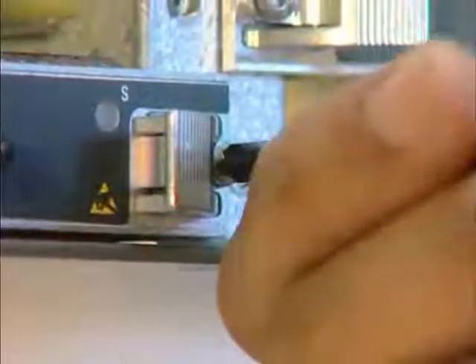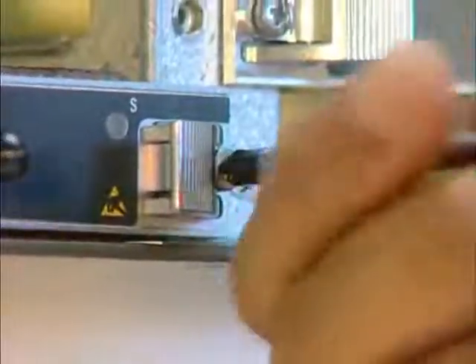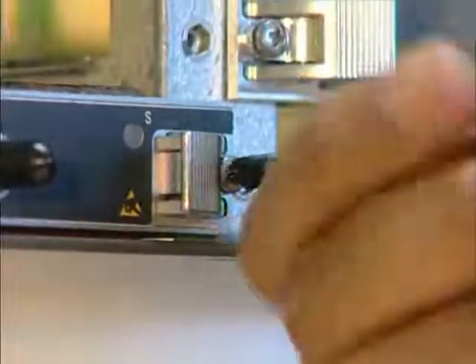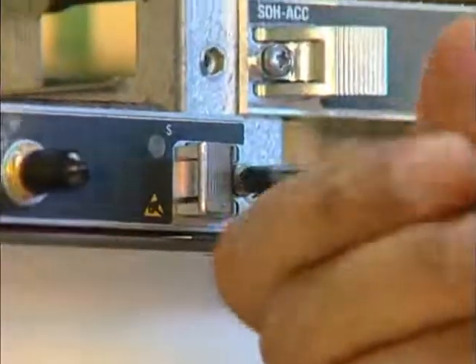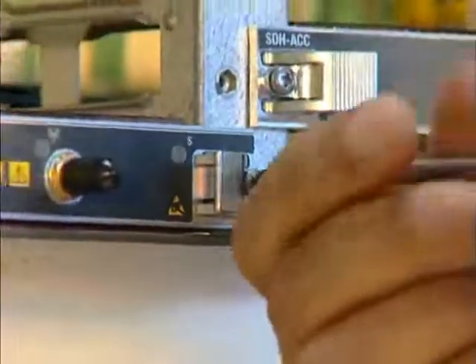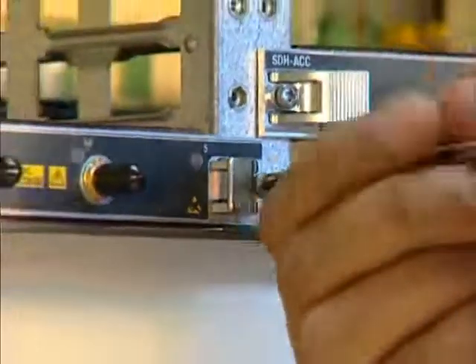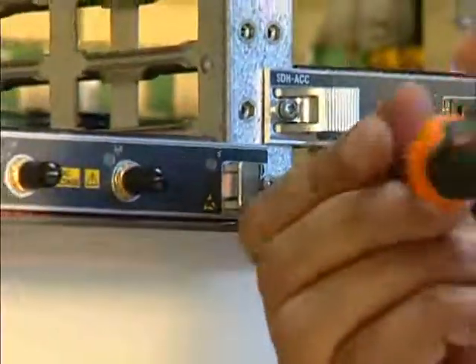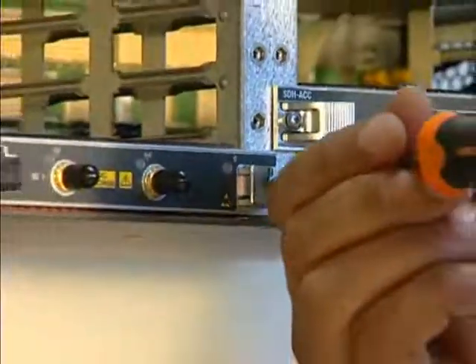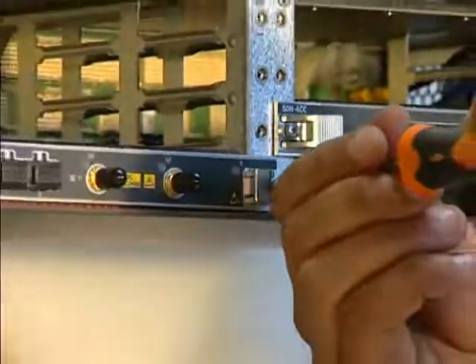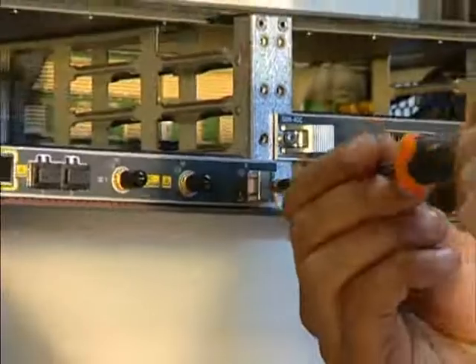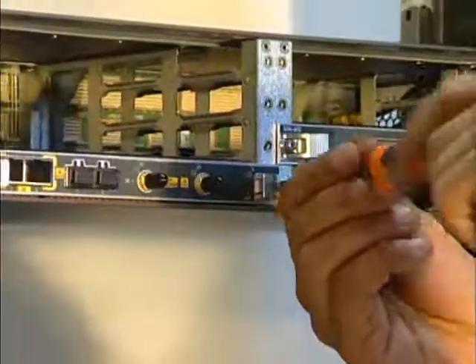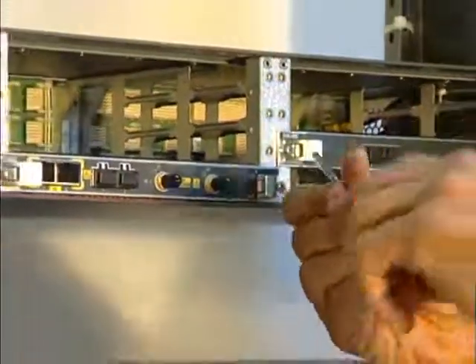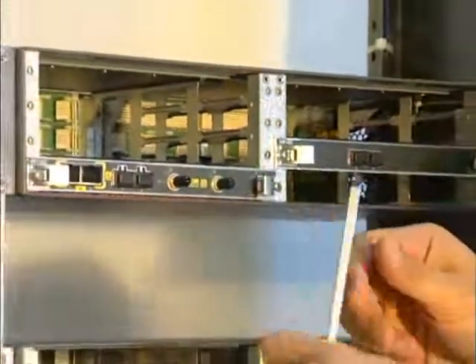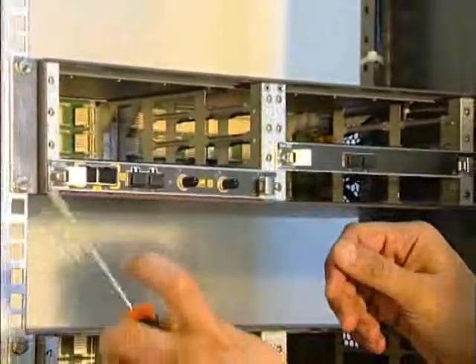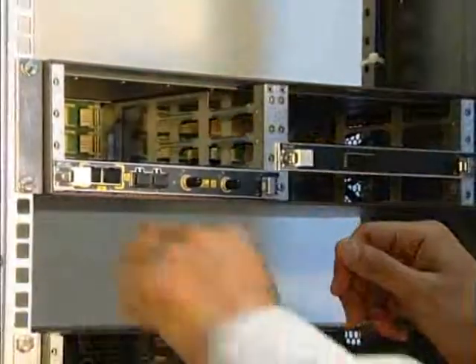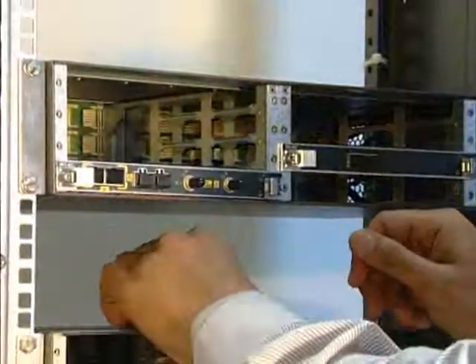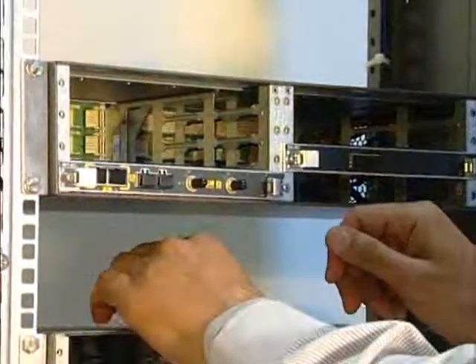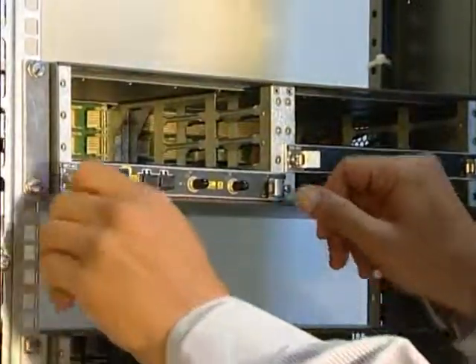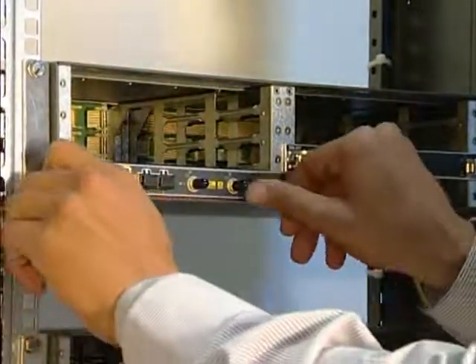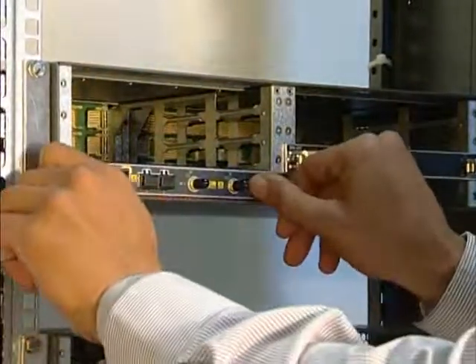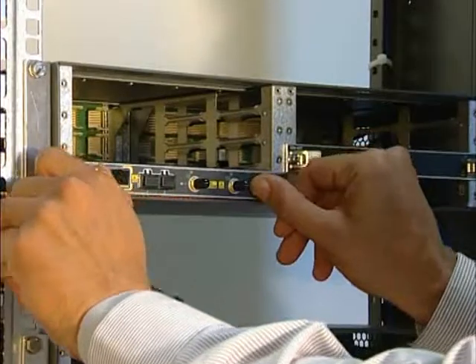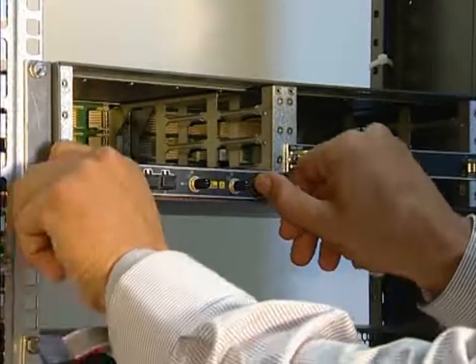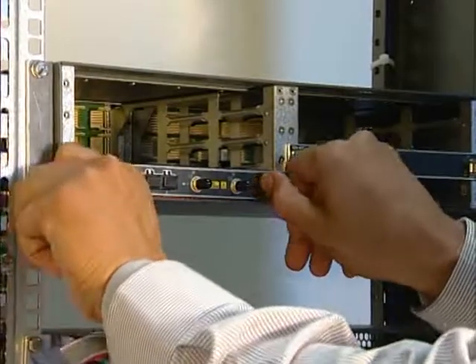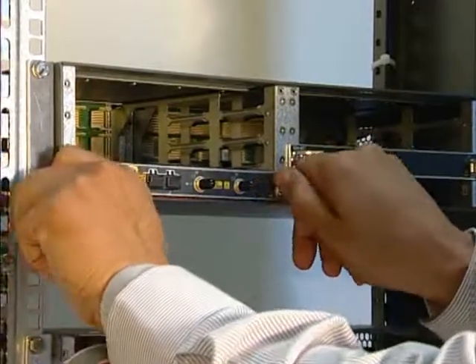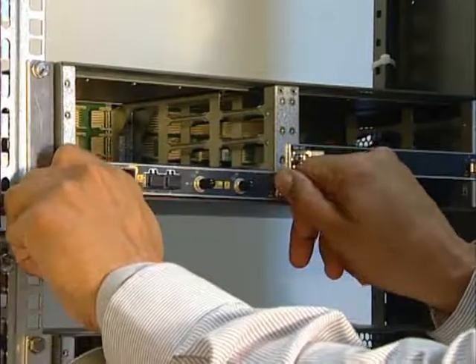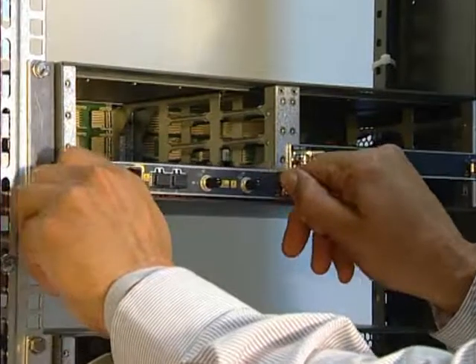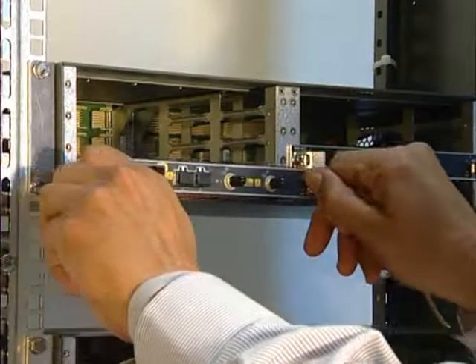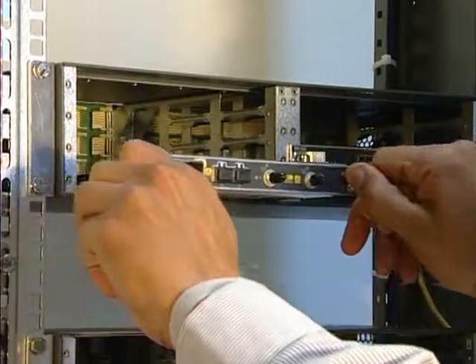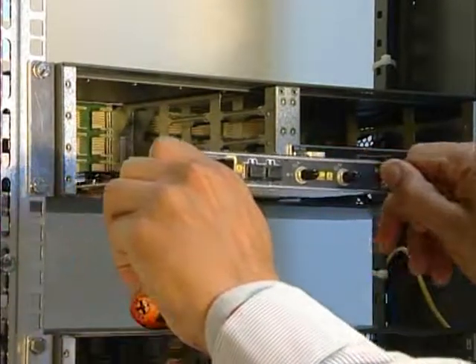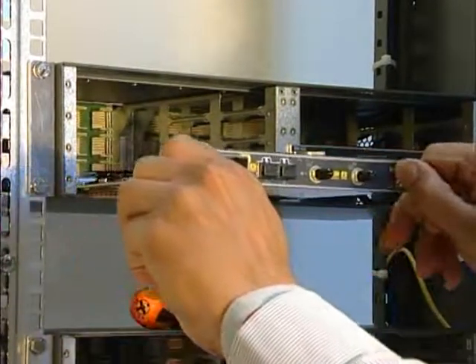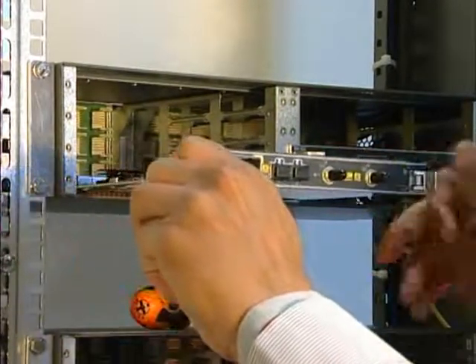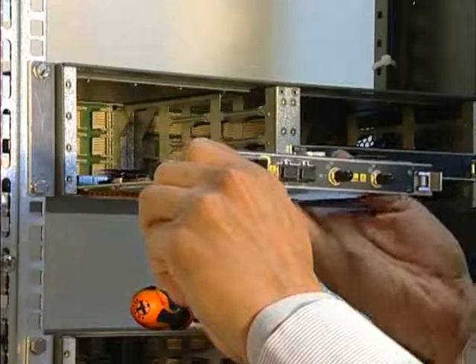To remove a board, unfasten the screws. Pull back the handles using both hands and slide the board out.